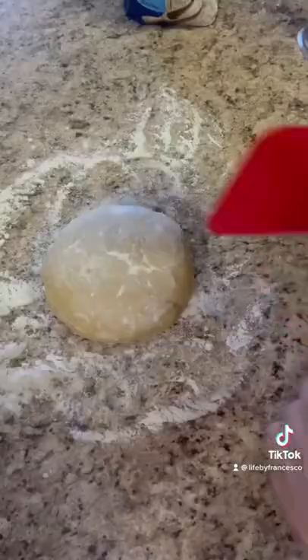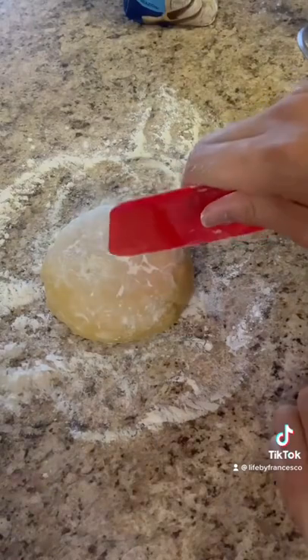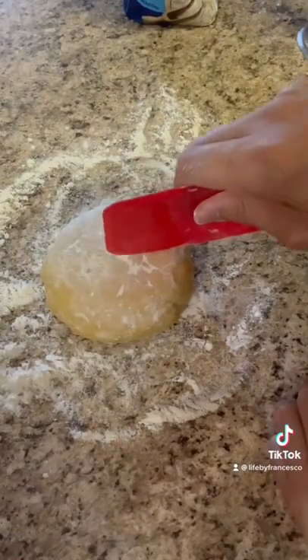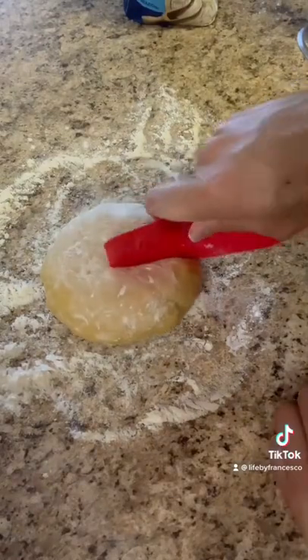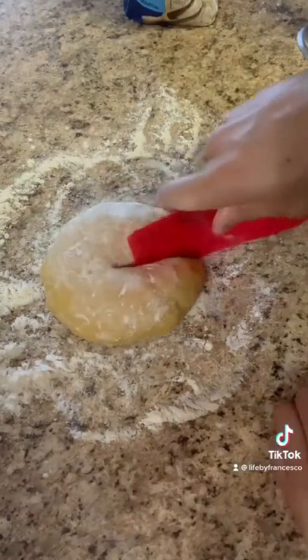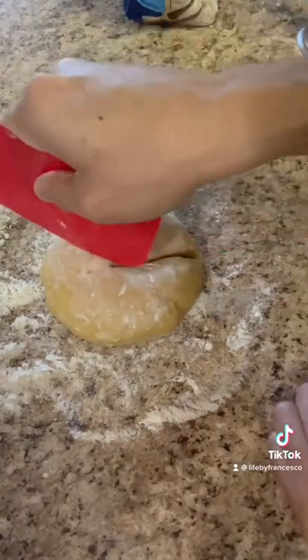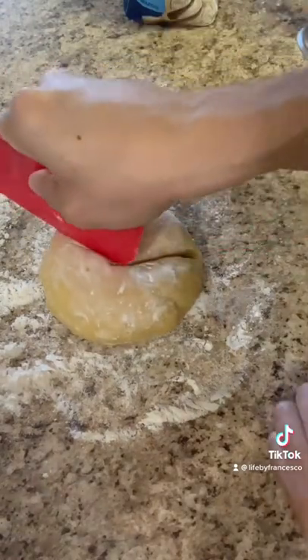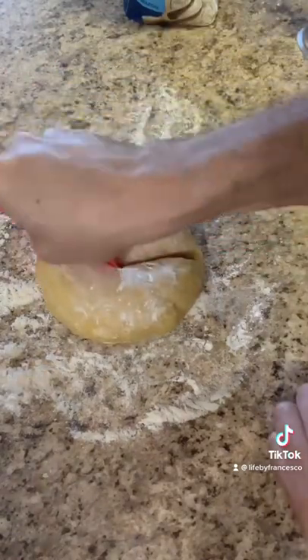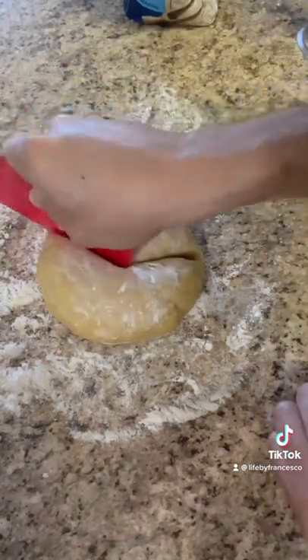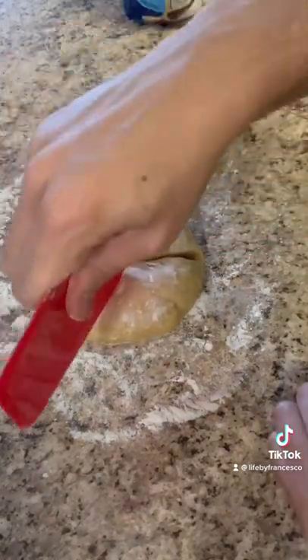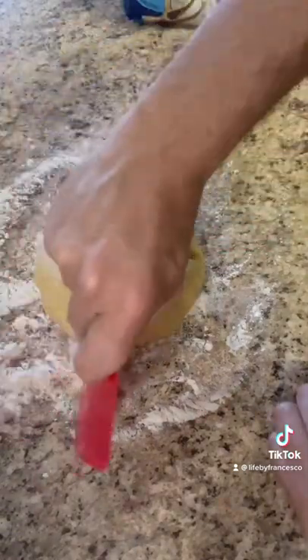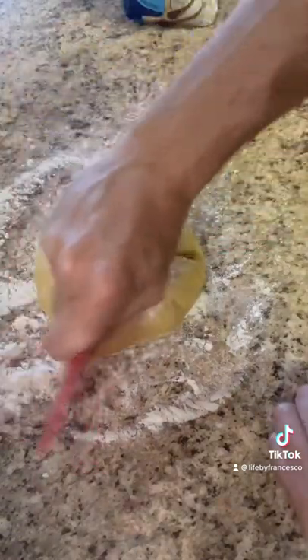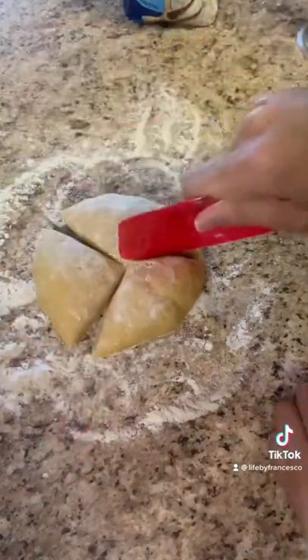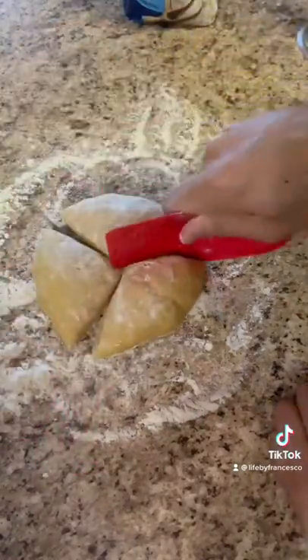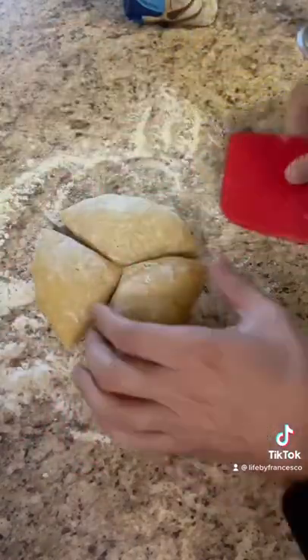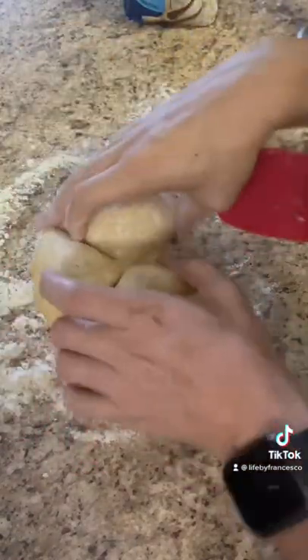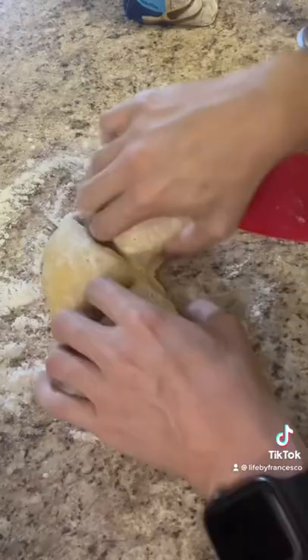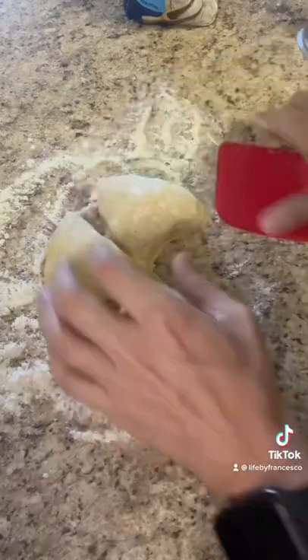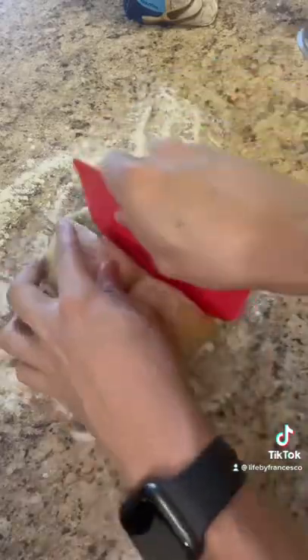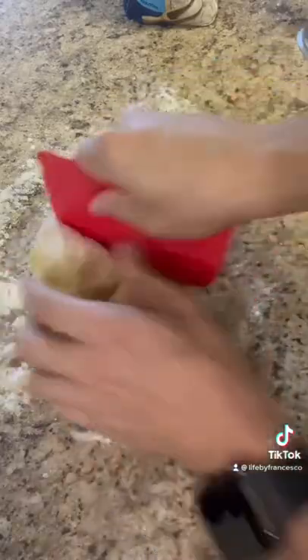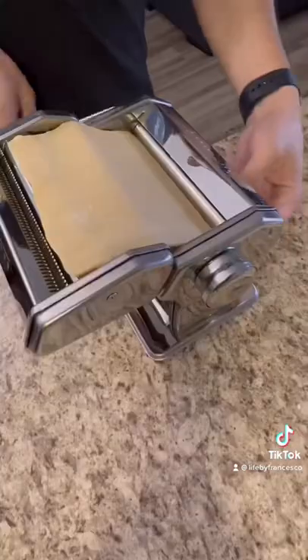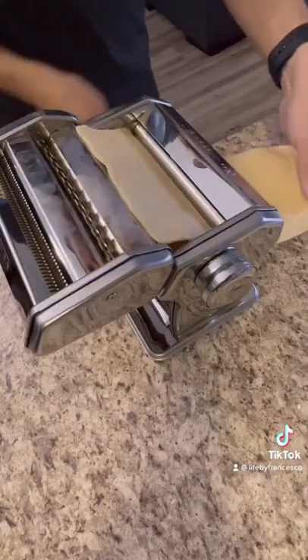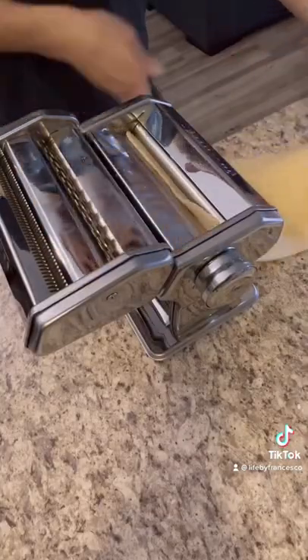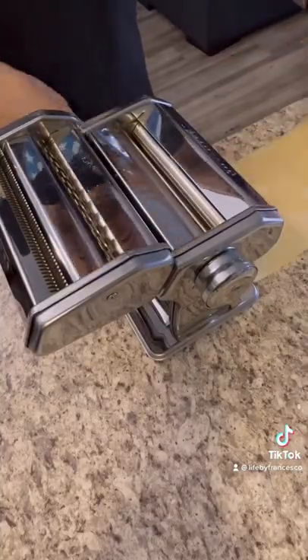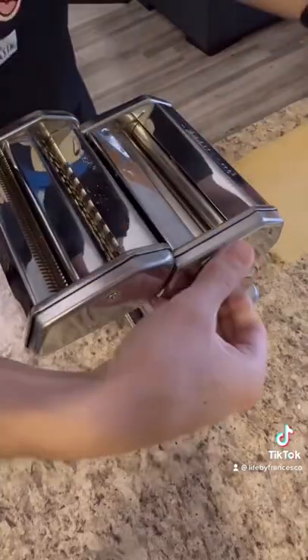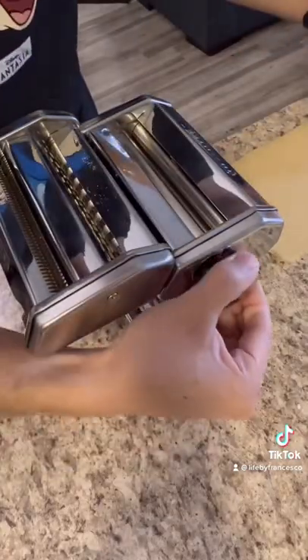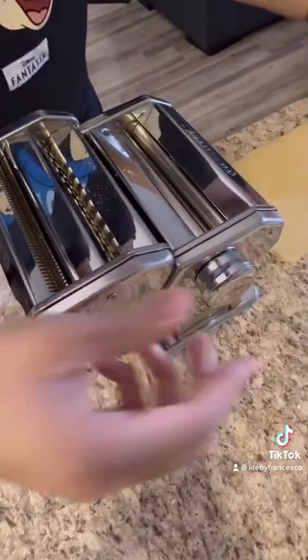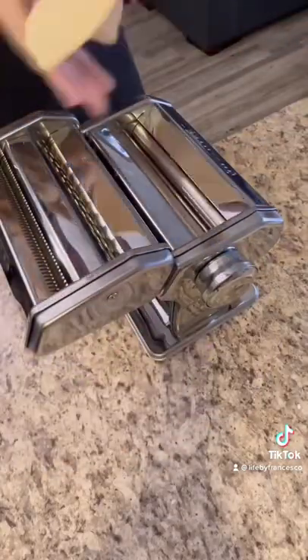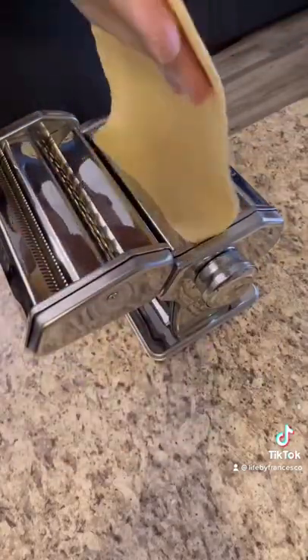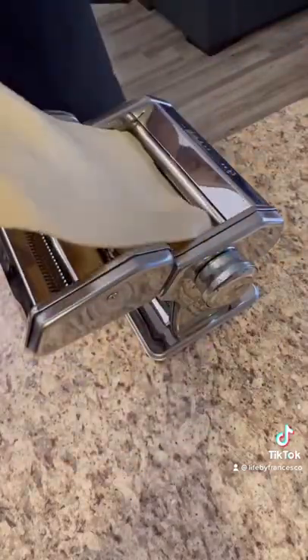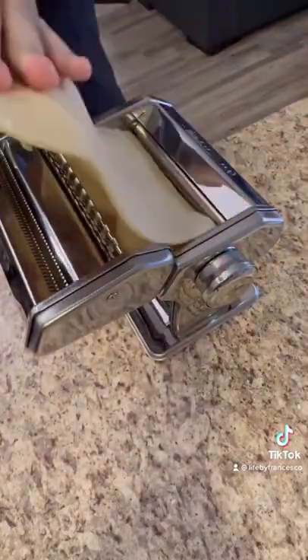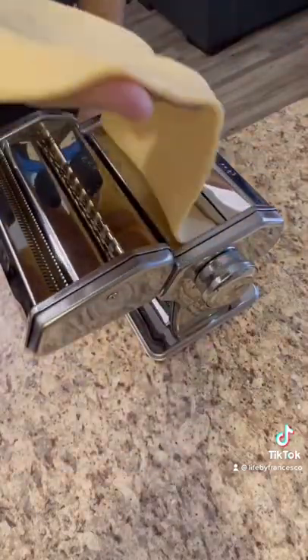While my sauce was cooking, I got my pasta dough that's been resting, floured my countertop, and cut my dough into thirds. I then flattened the dough with my hand and started passing it through my pasta maker several times until it became pretty thin.